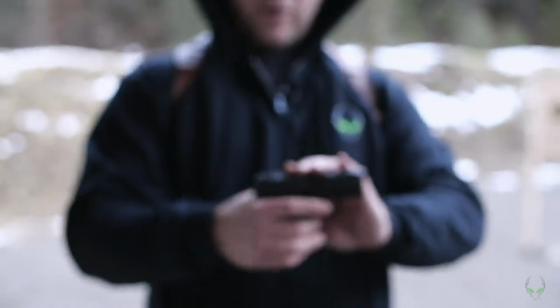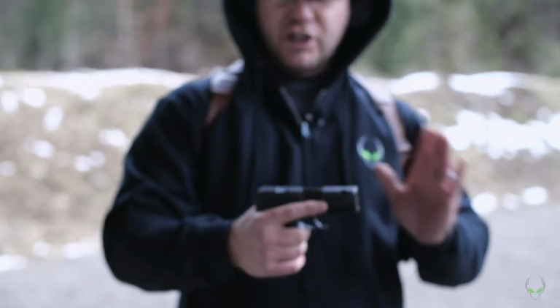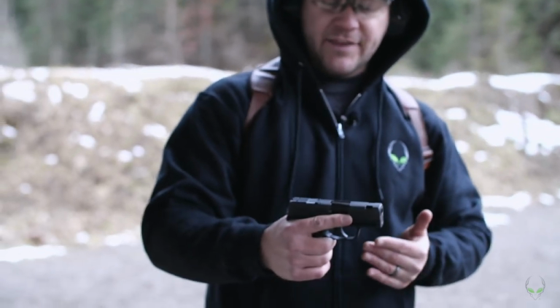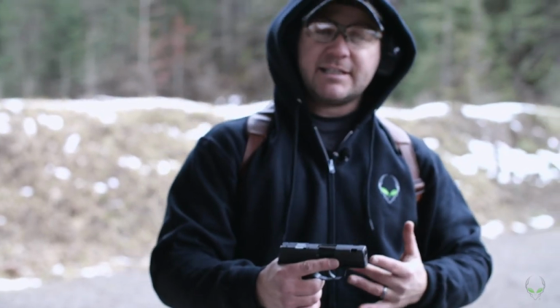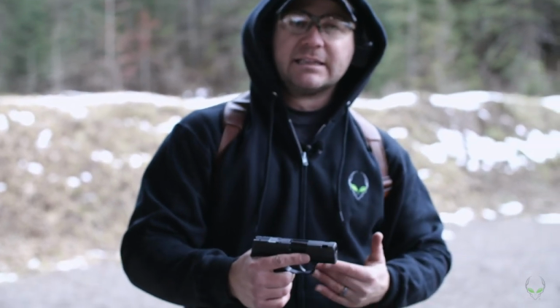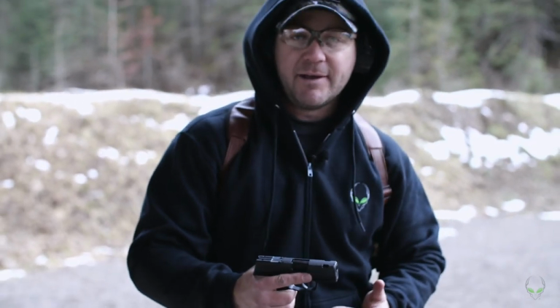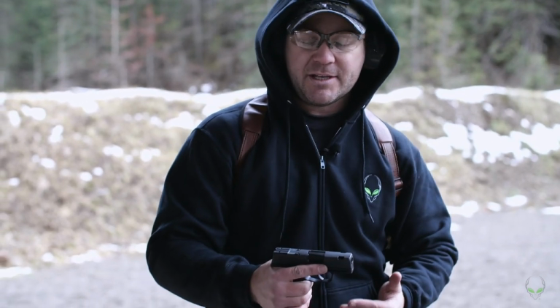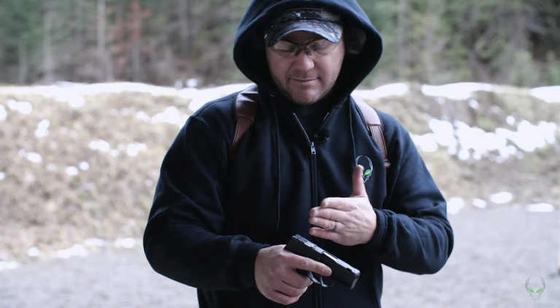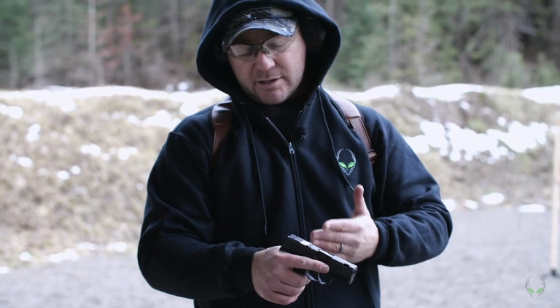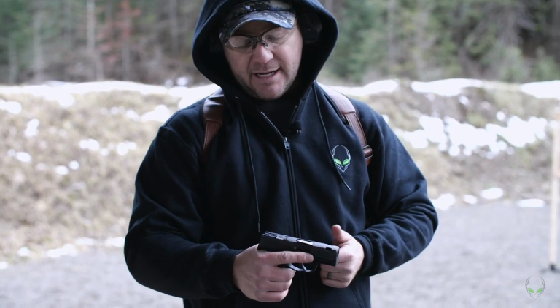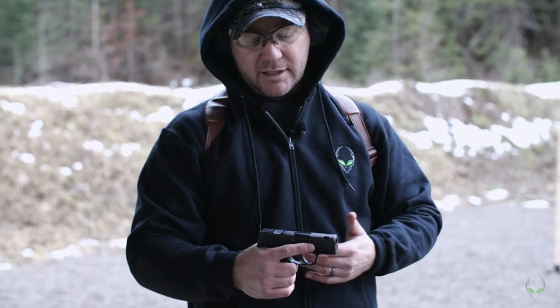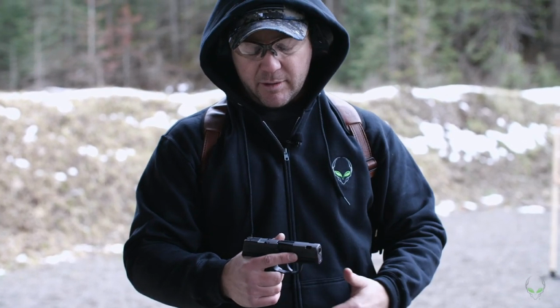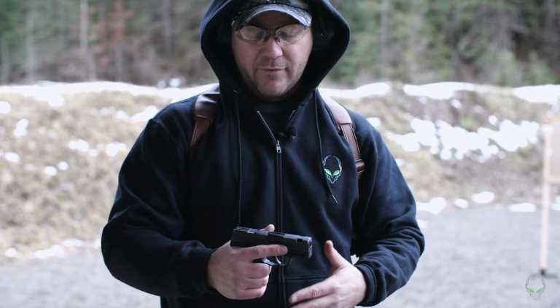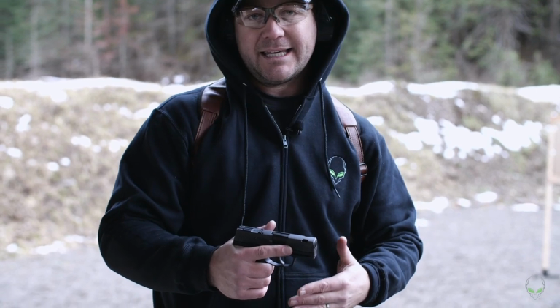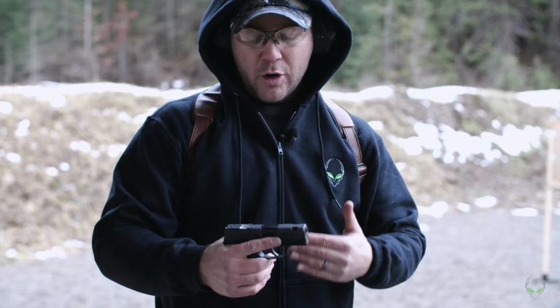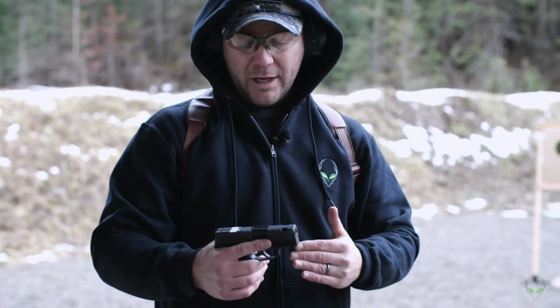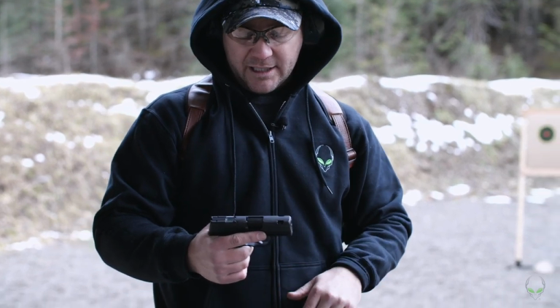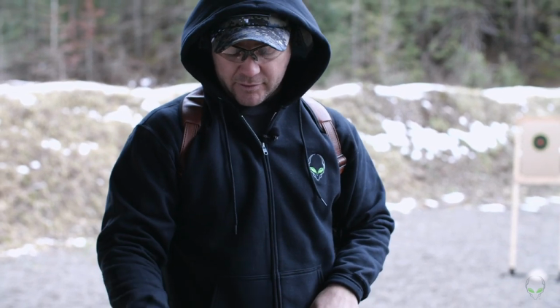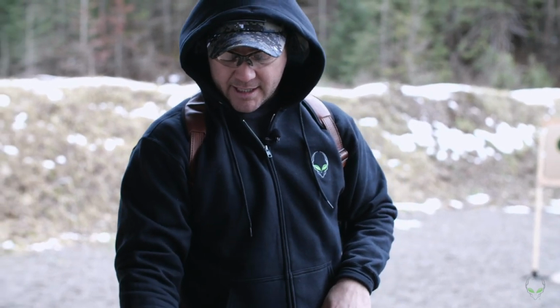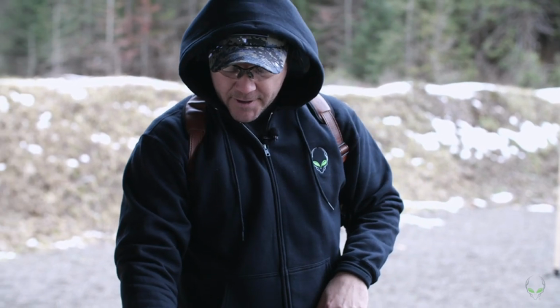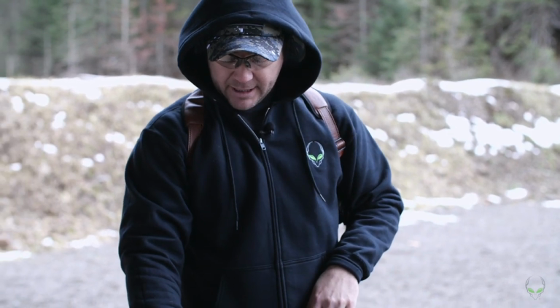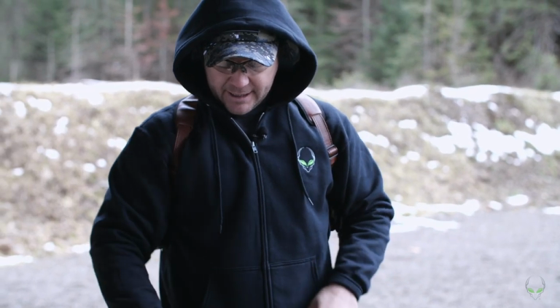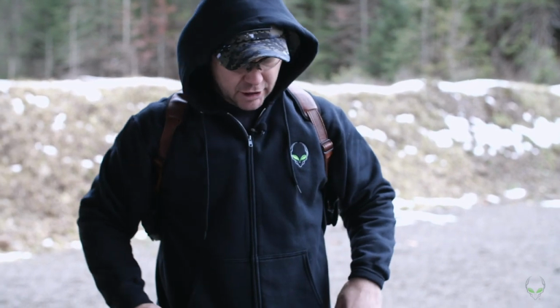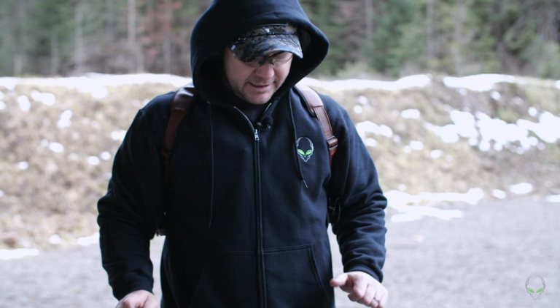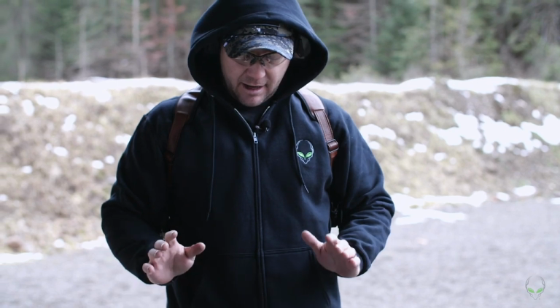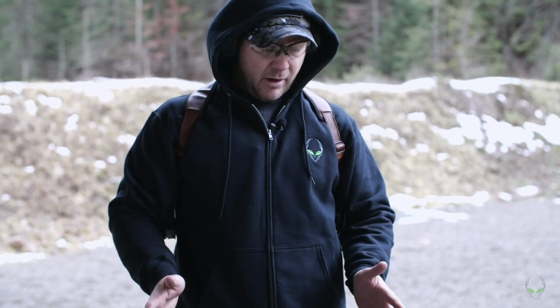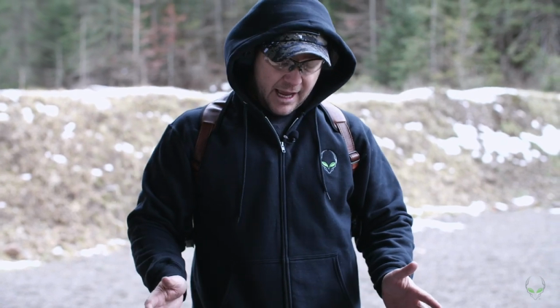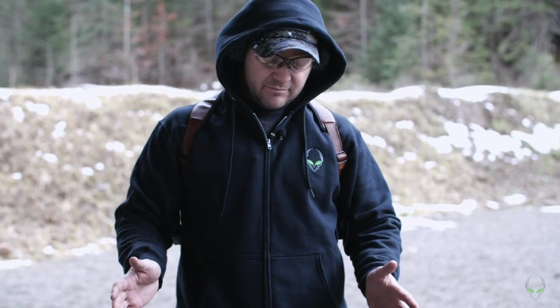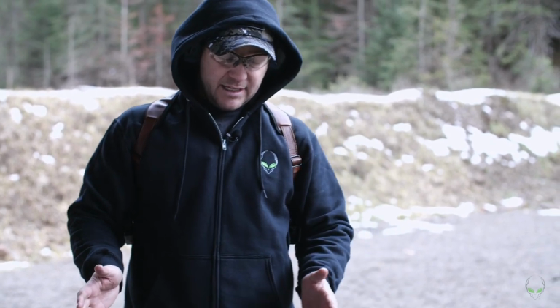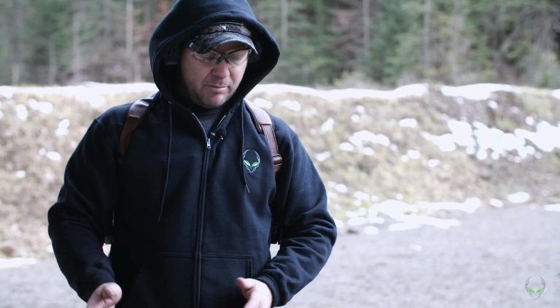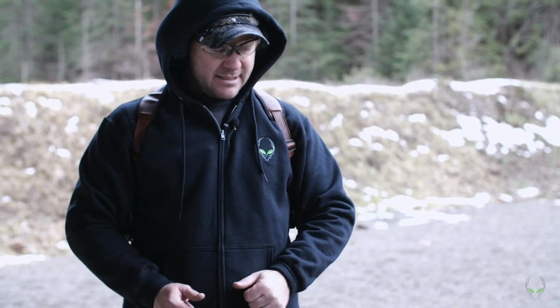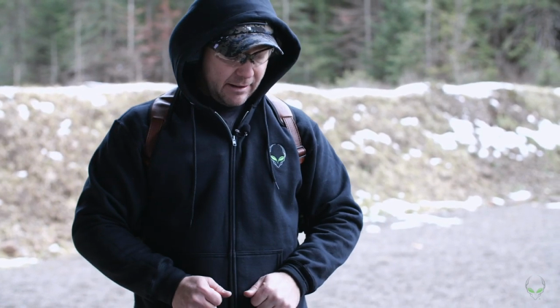Overall it's good. It's going to take a little bit for me — I'm just not used to these sights — so it's going to take a little more to get really comfortable with them. But it's a good gun, all of them are. I have really nothing bad to say about them.